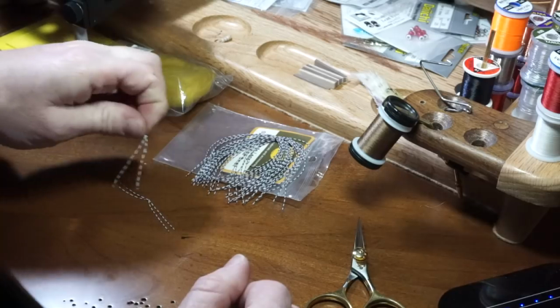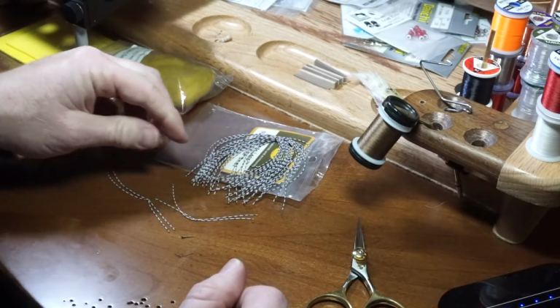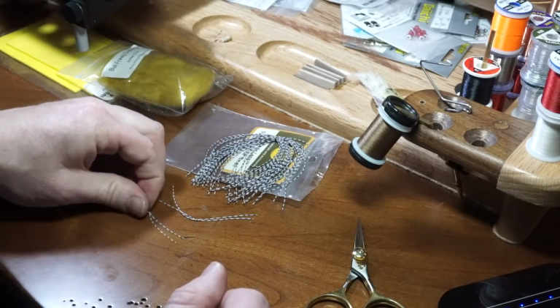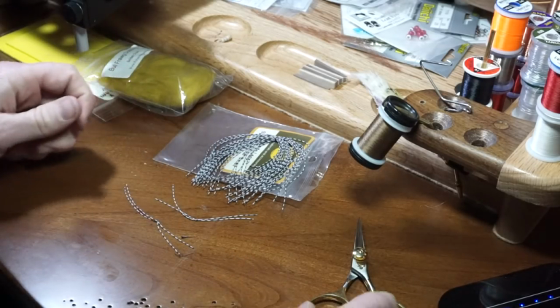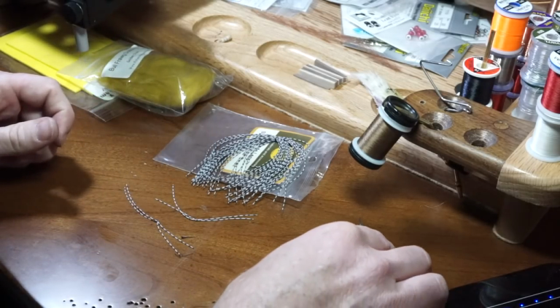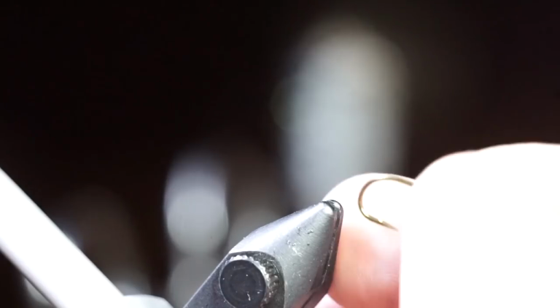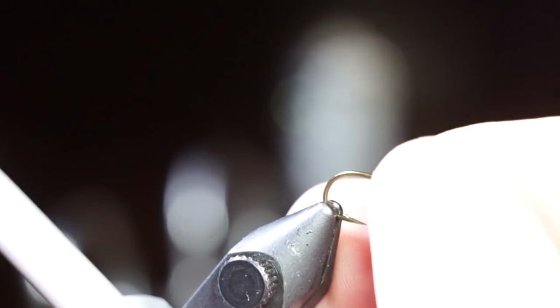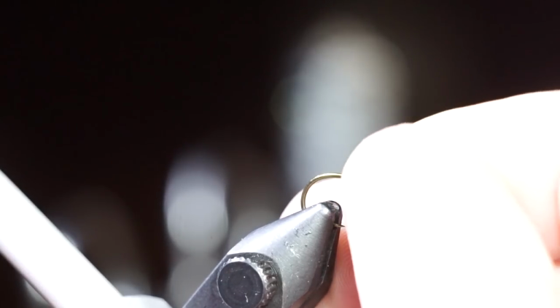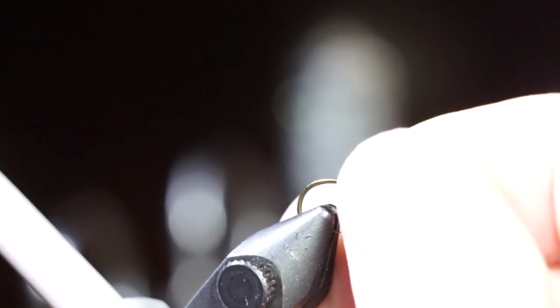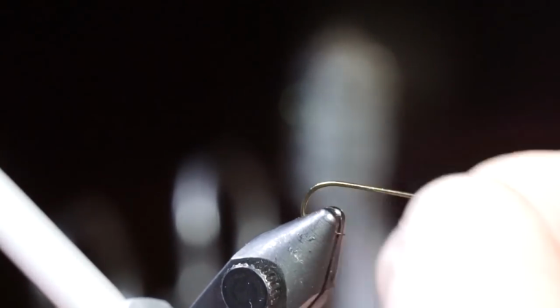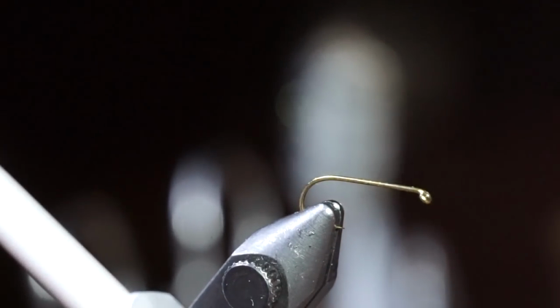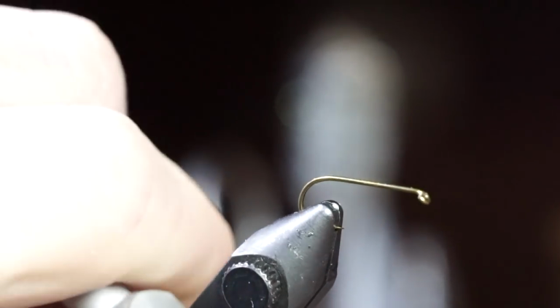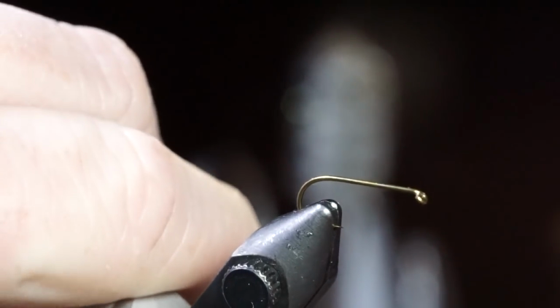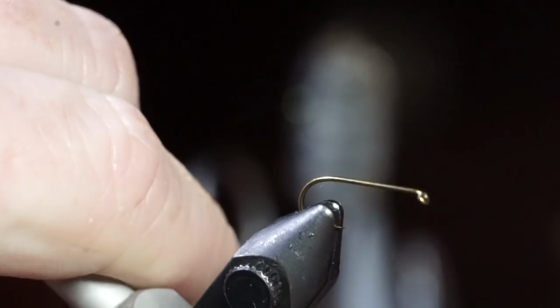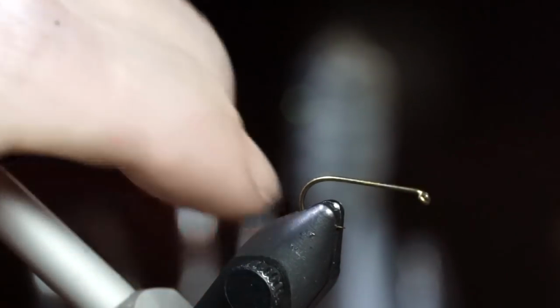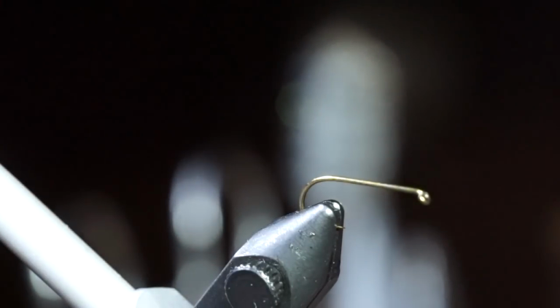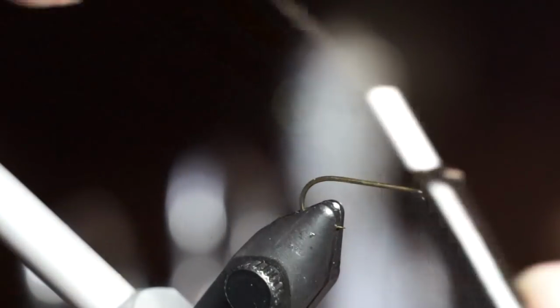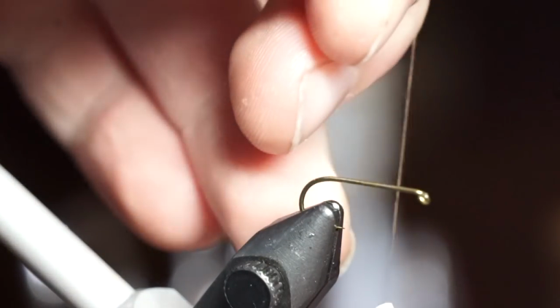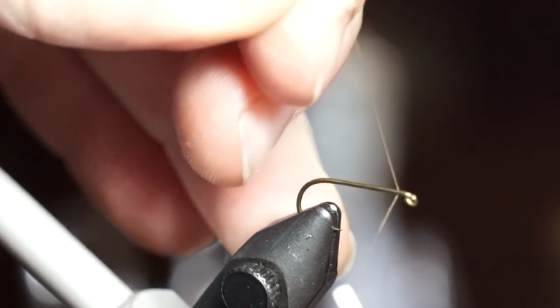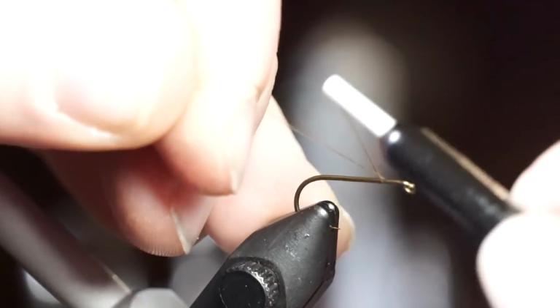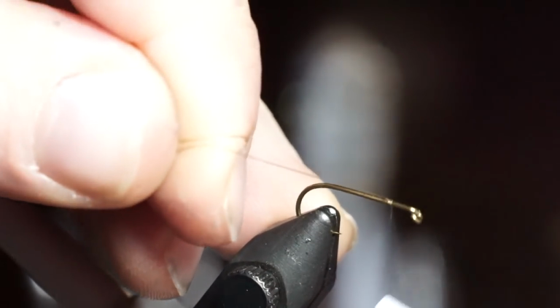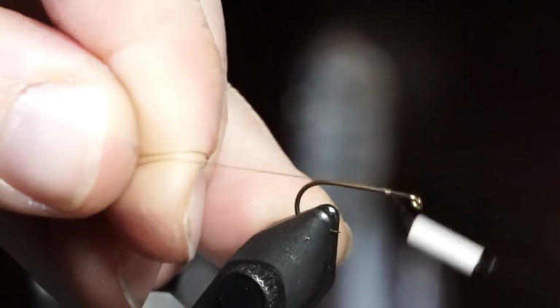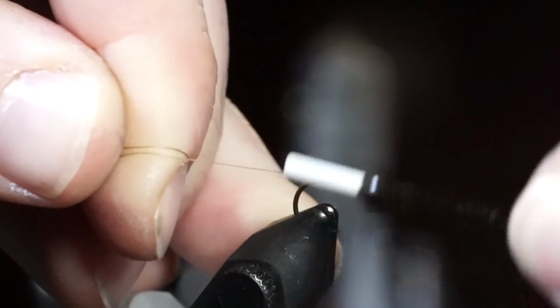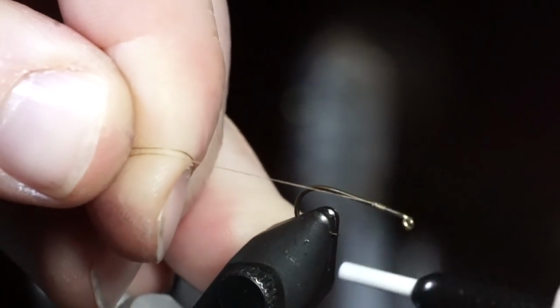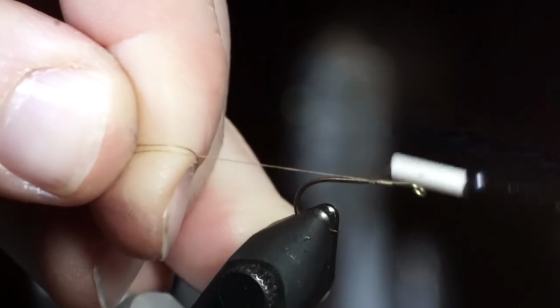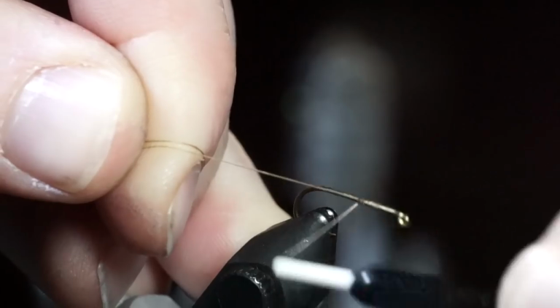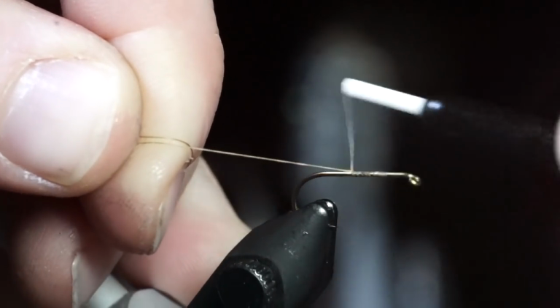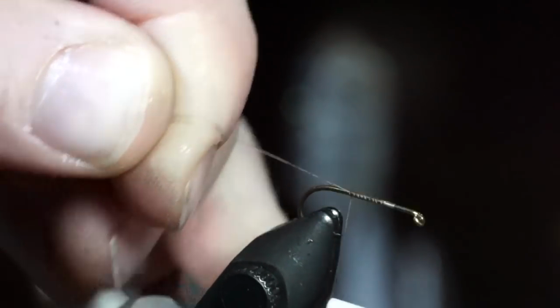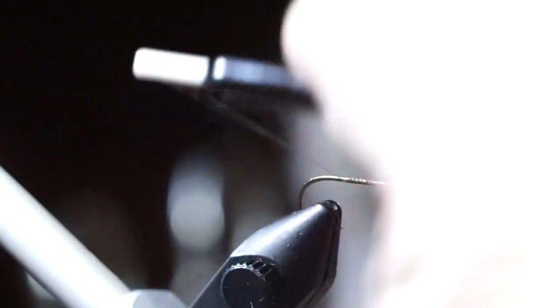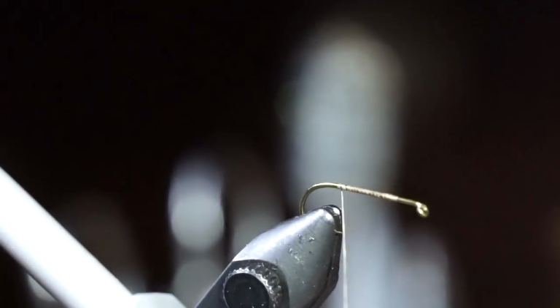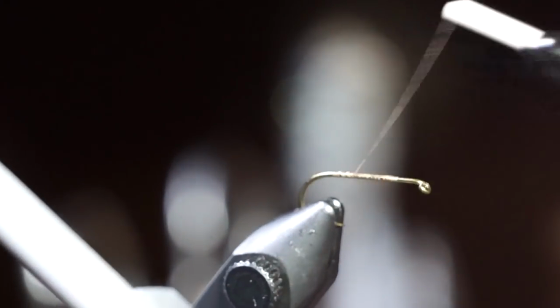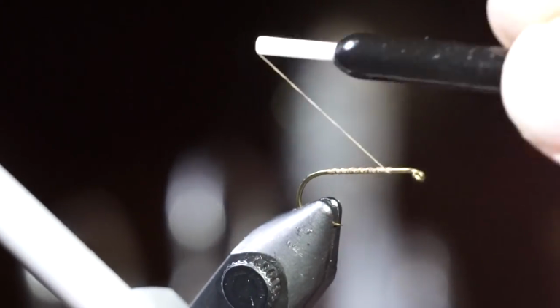Now let's start tying the fly. For the hook, I'm using a TMC 100 in size 10, and for the thread, I'm using Vivas 10-0 in tan. Make a thread base on the hook and bring your thread back to the bend of the hook.